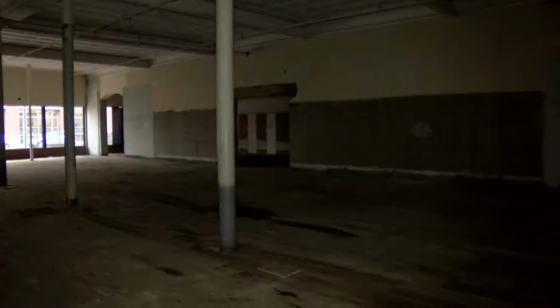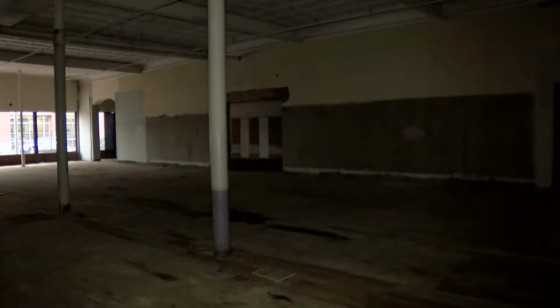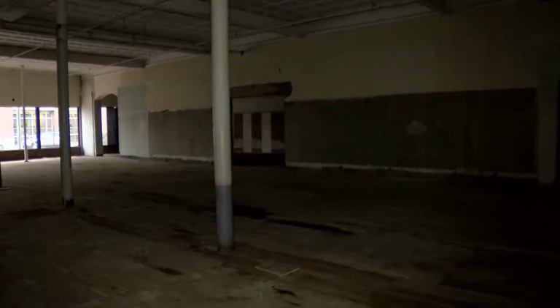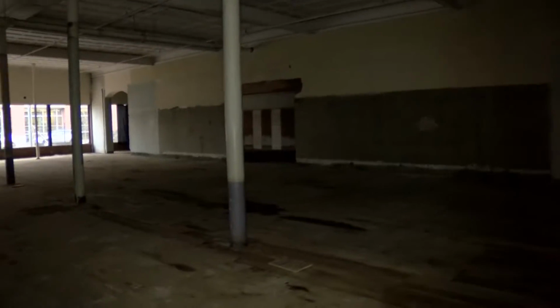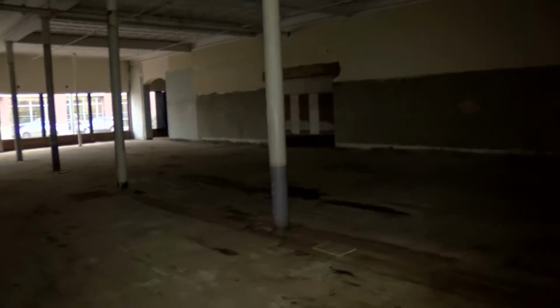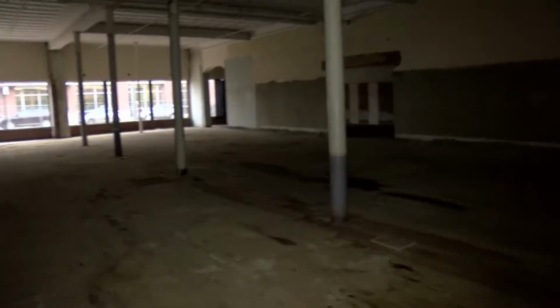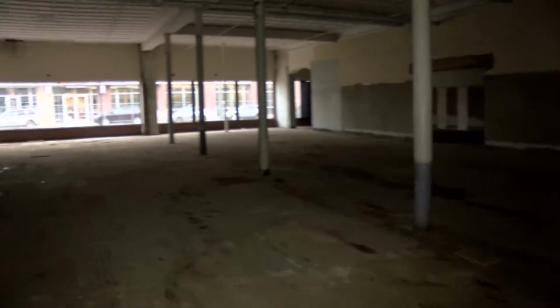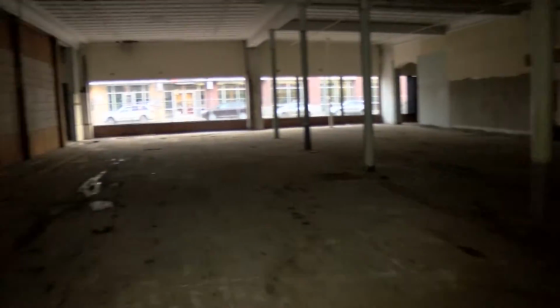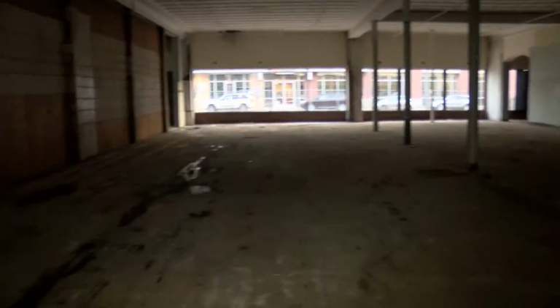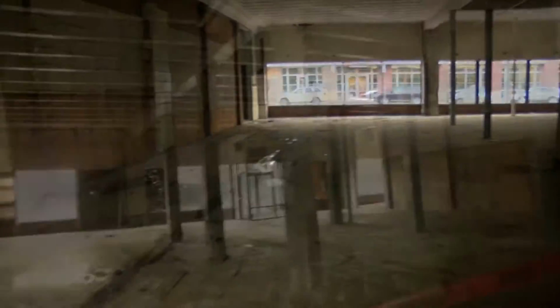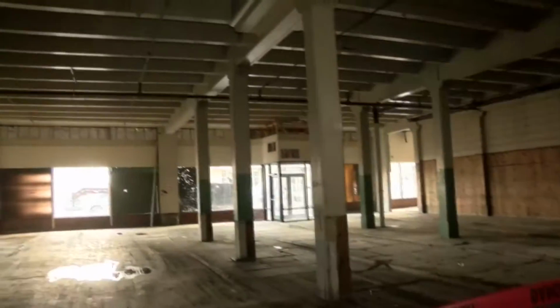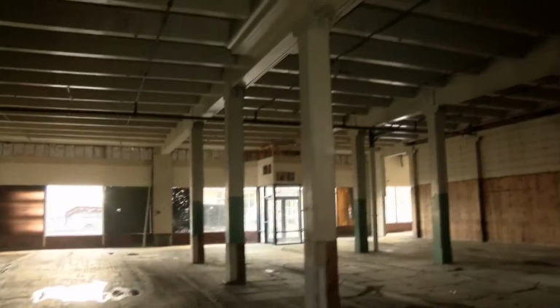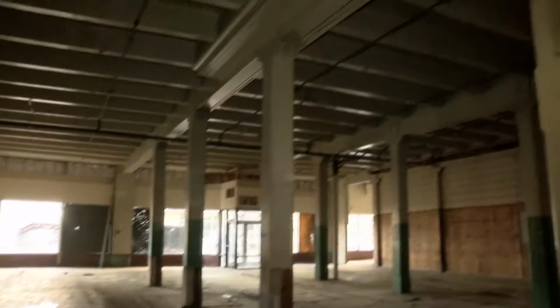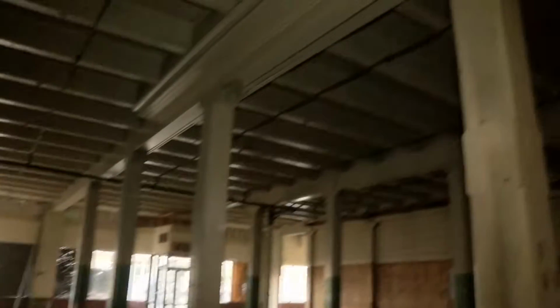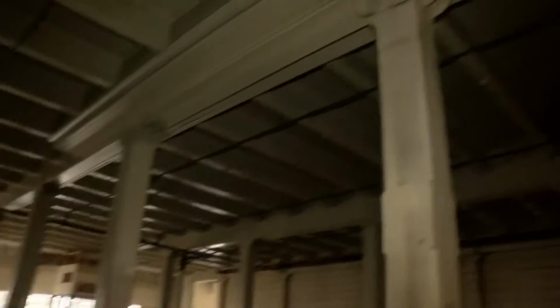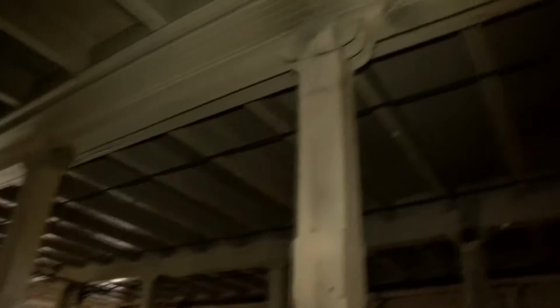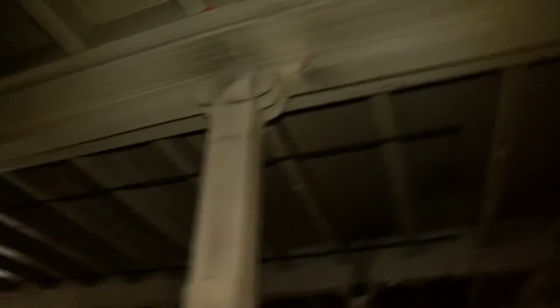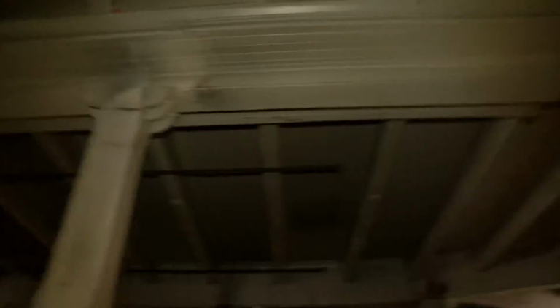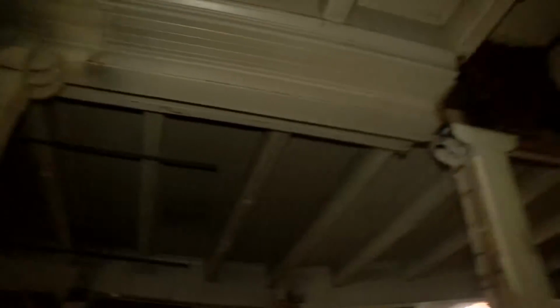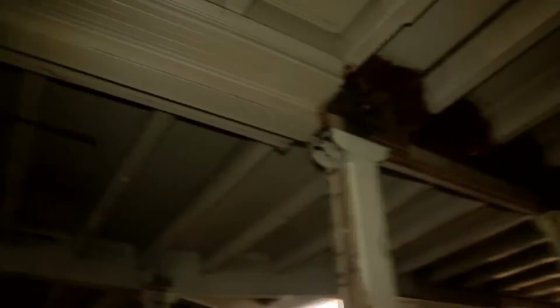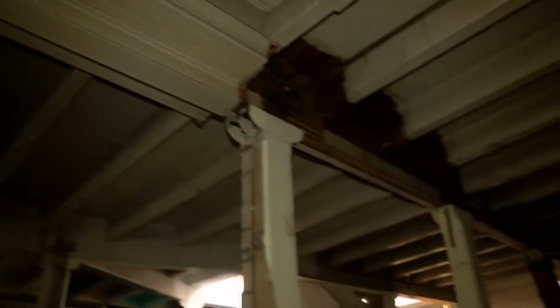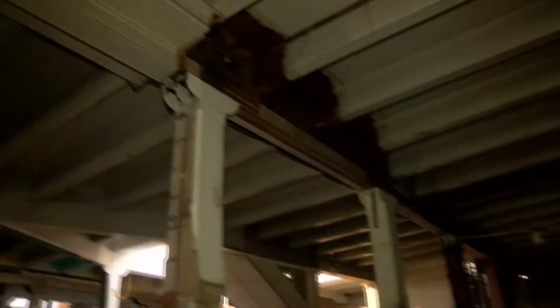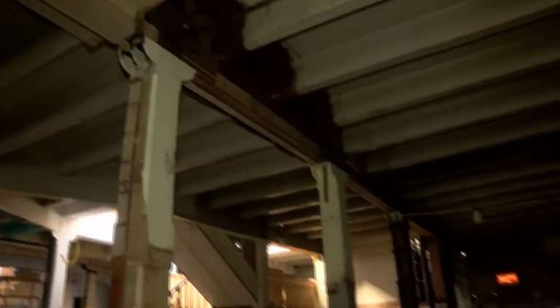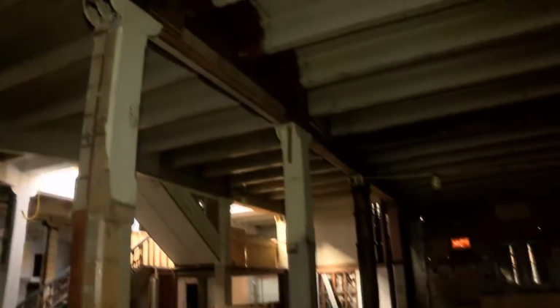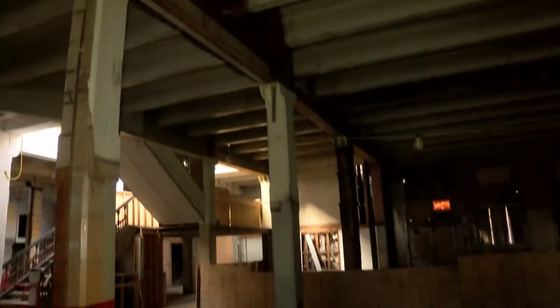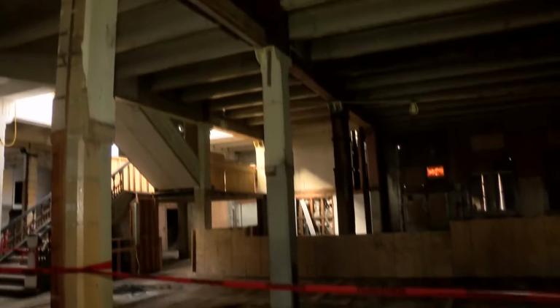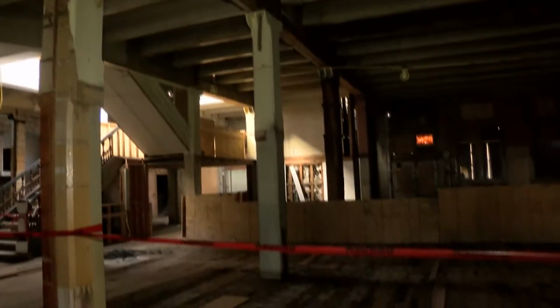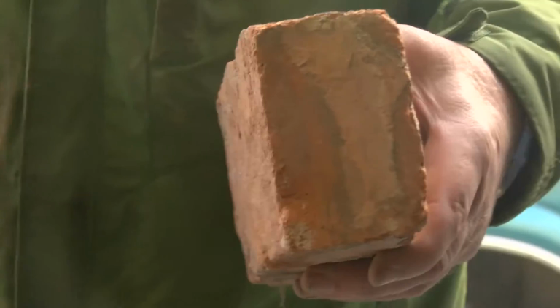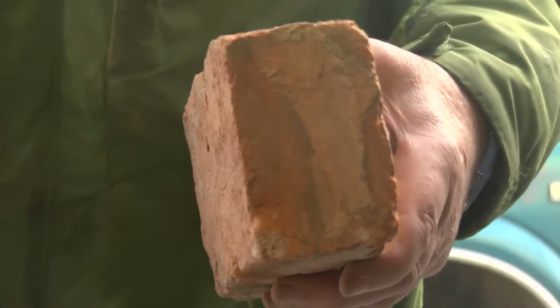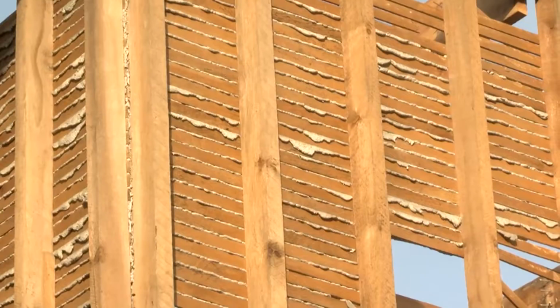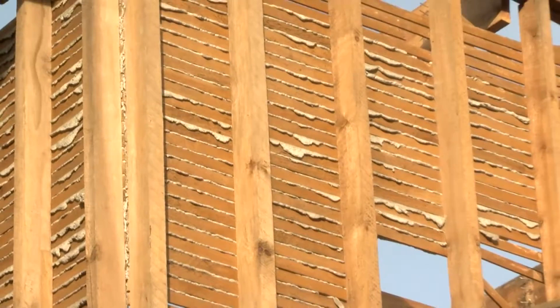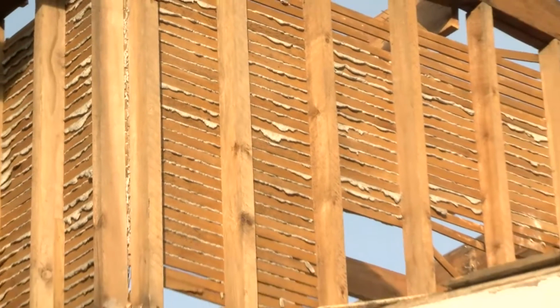The Missoula Mercantile is coming down. We've known that for some time. Still, it comes as a shock to step inside the building, vacant for more than a decade, and see just how quickly crews are deconstructing the iconic building — brick by brick, board by board.